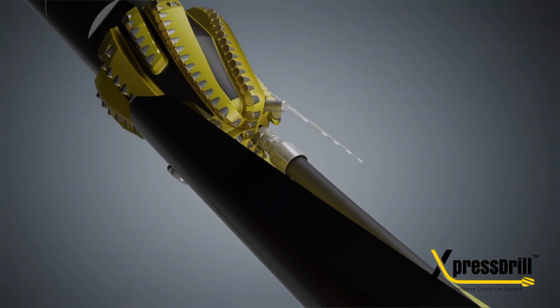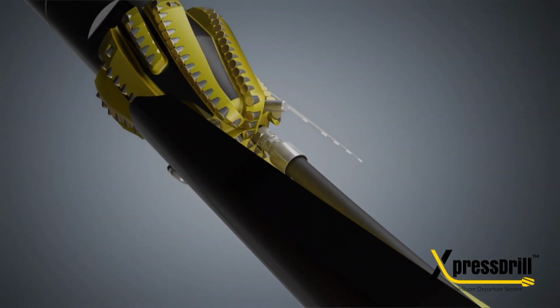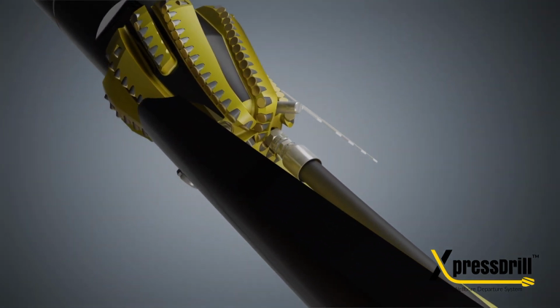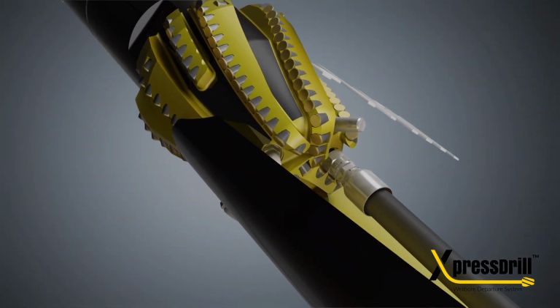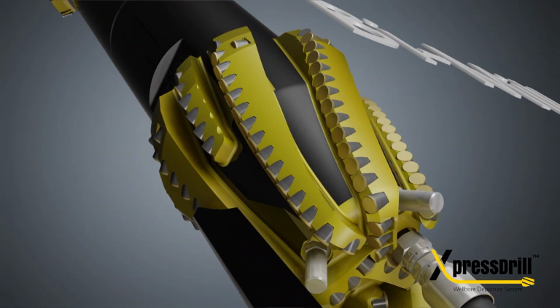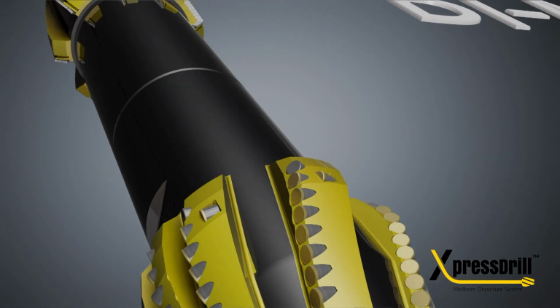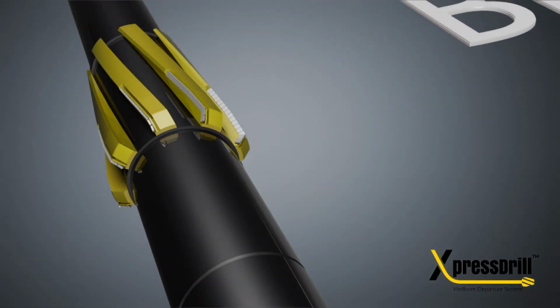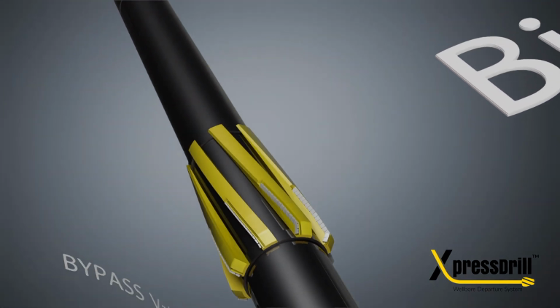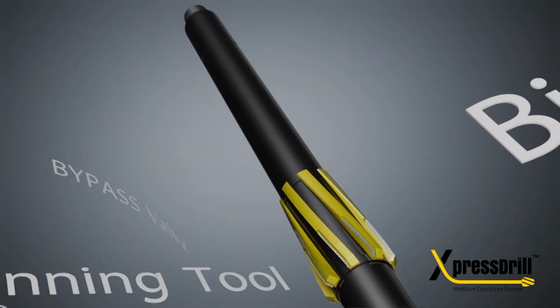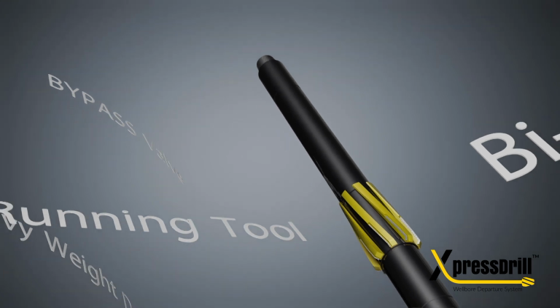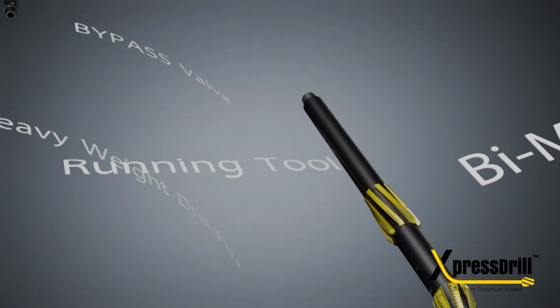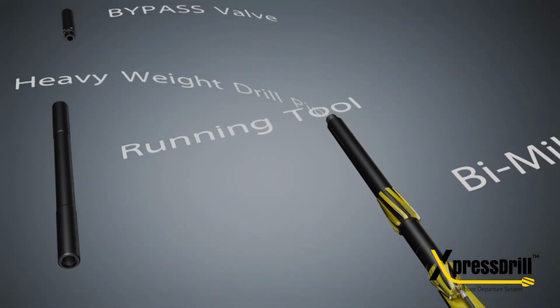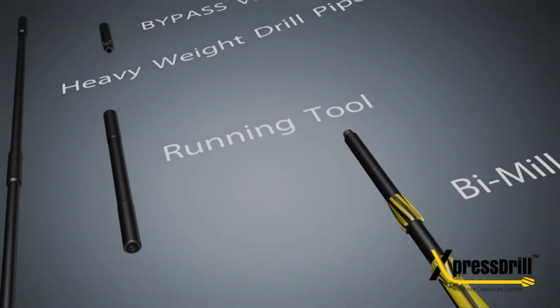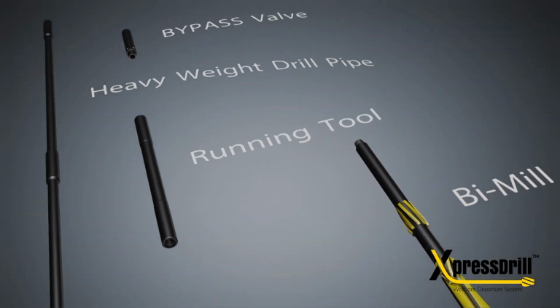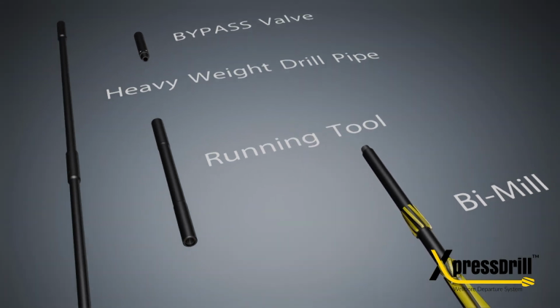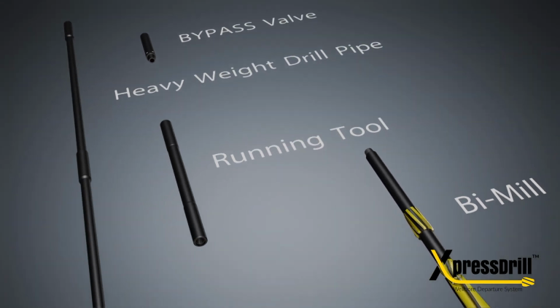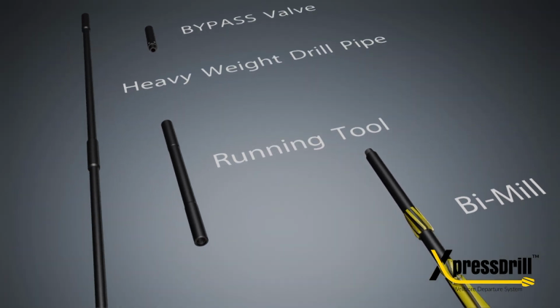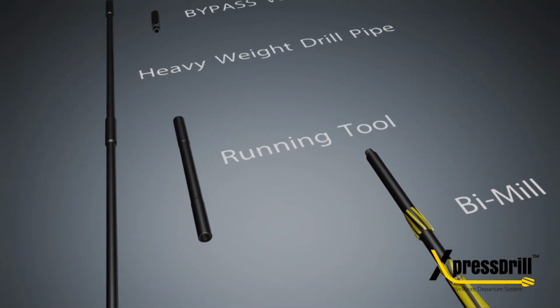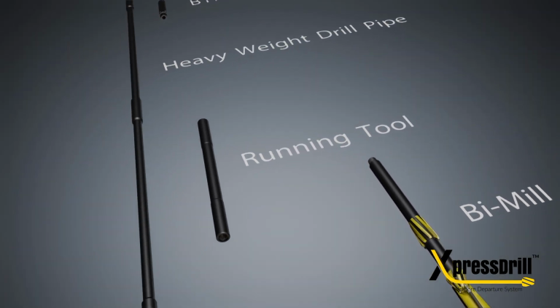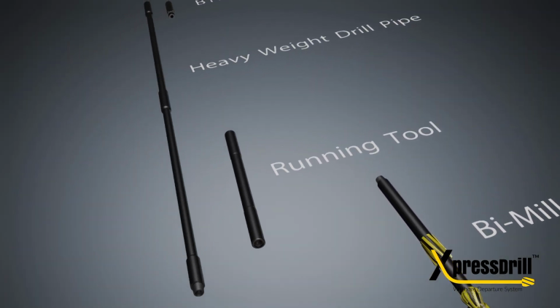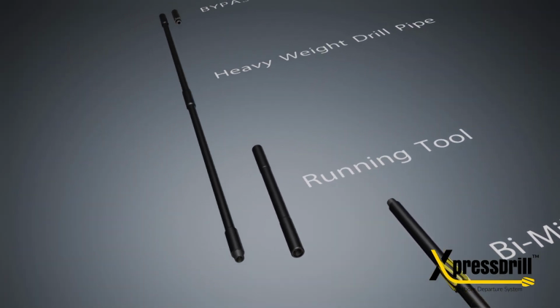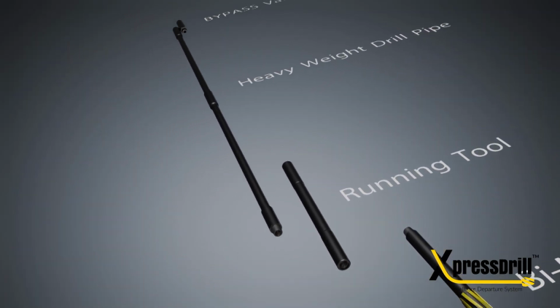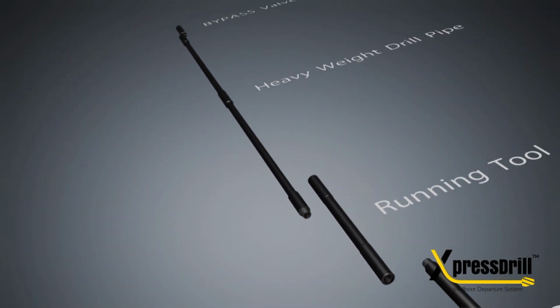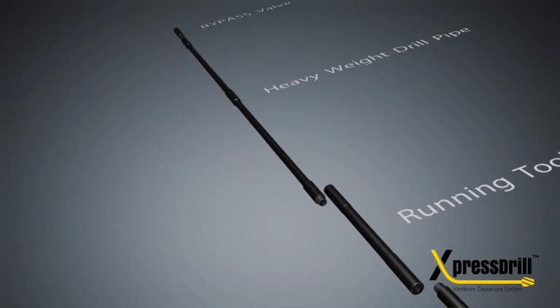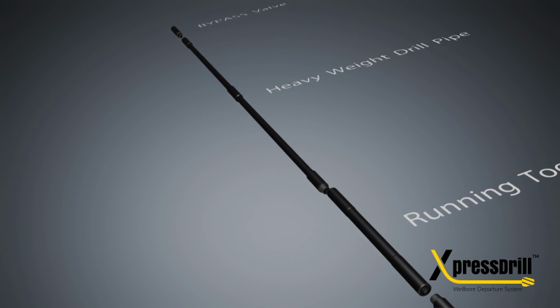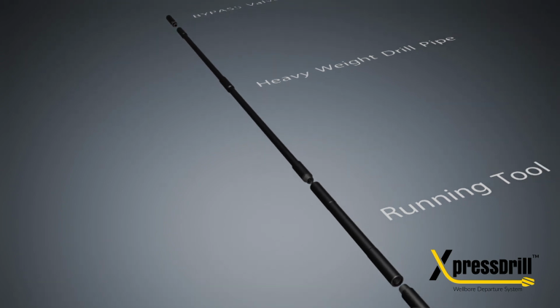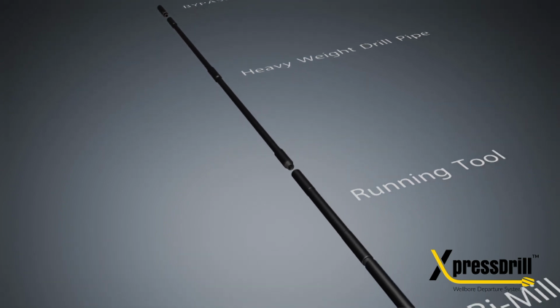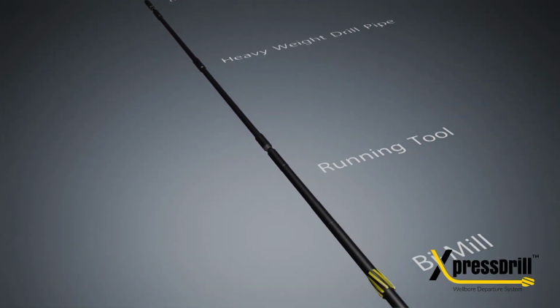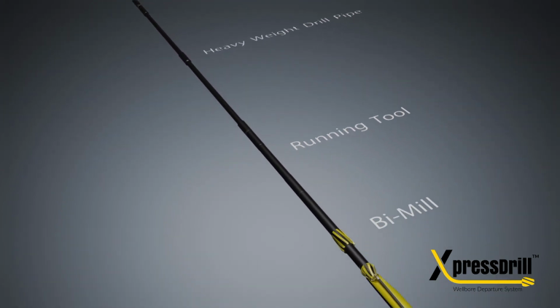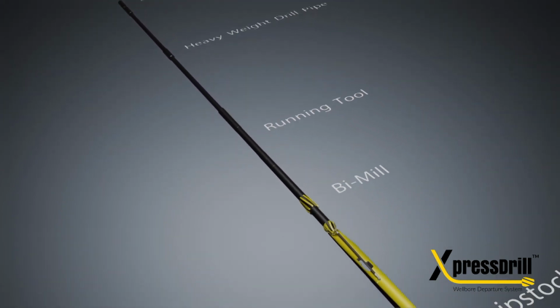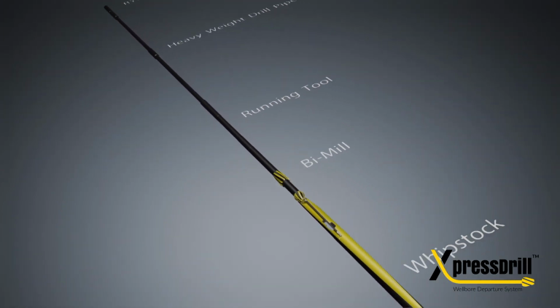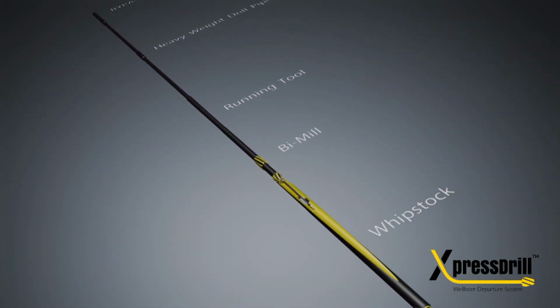The whipstock slide, lead mill and follow mill have matching geometry to ensure a controlled, smooth milling operation, delivering a consistent window shape with less overall dogleg severity.